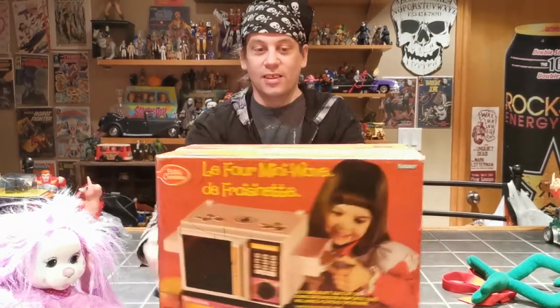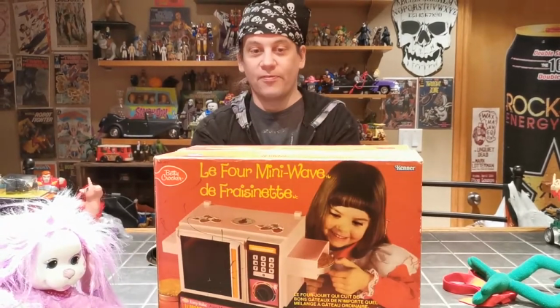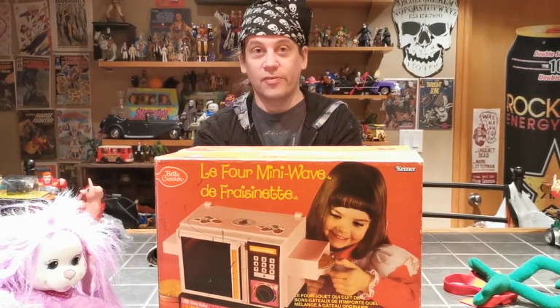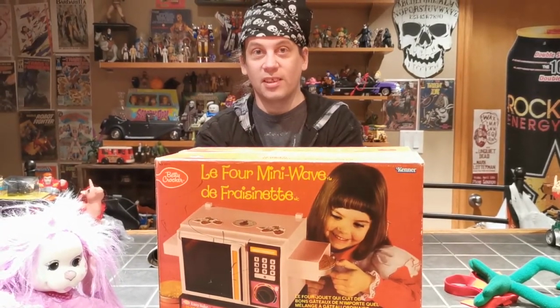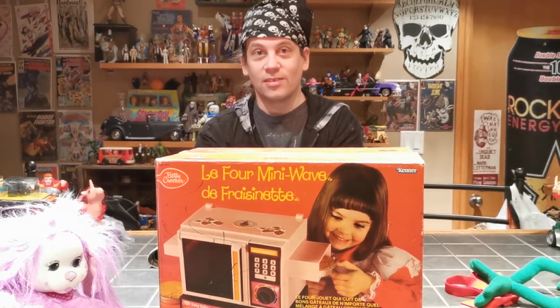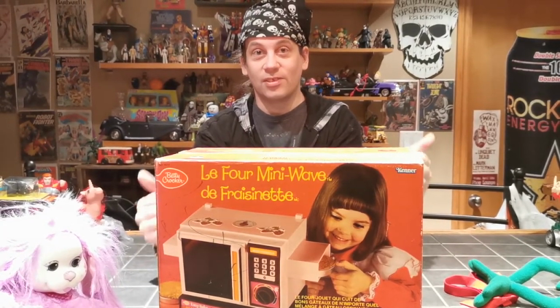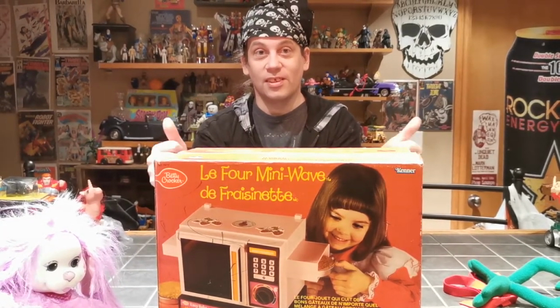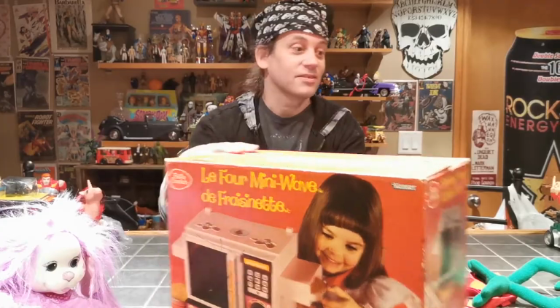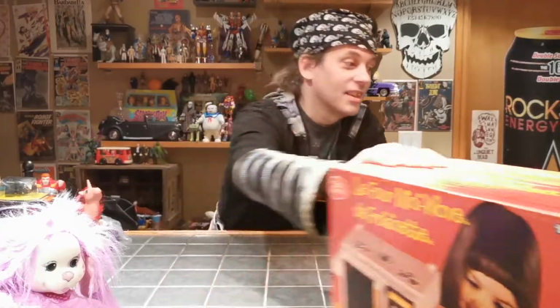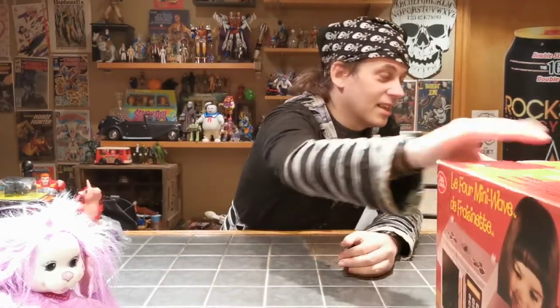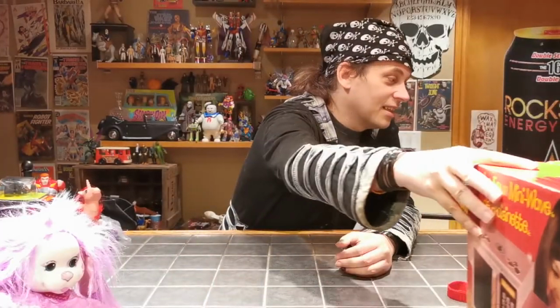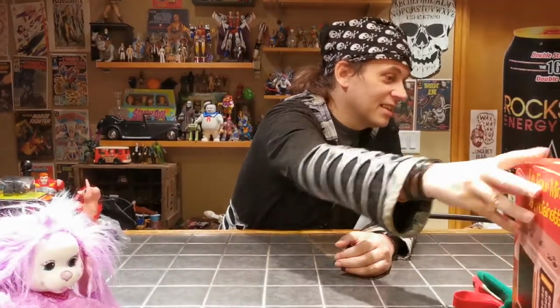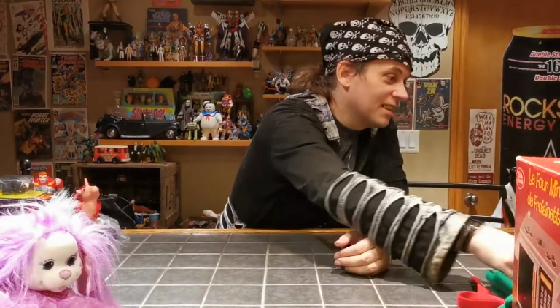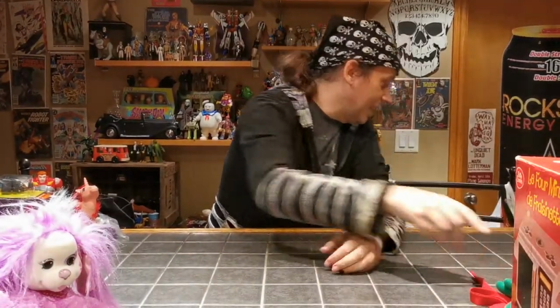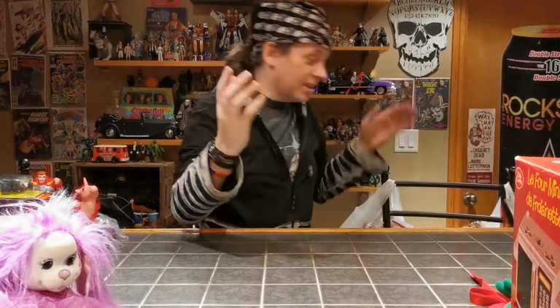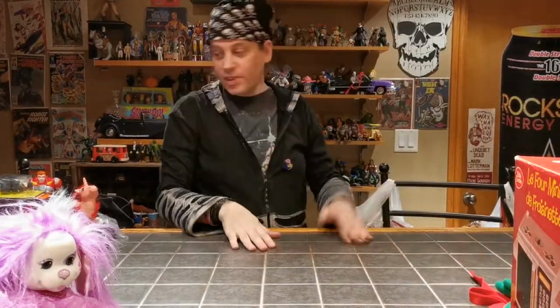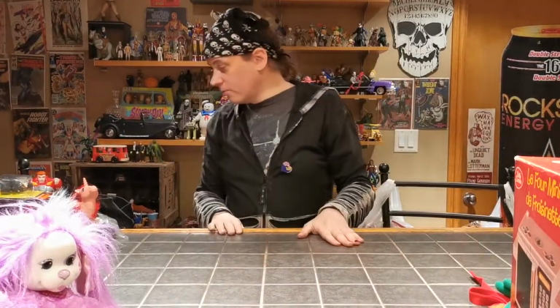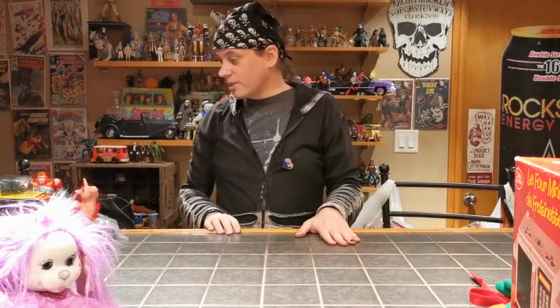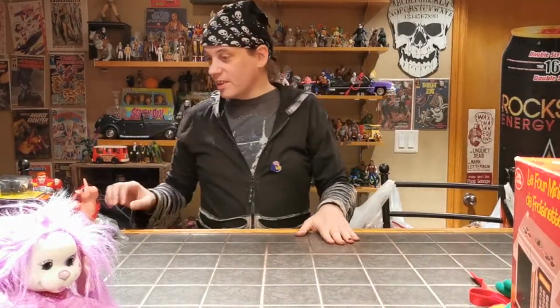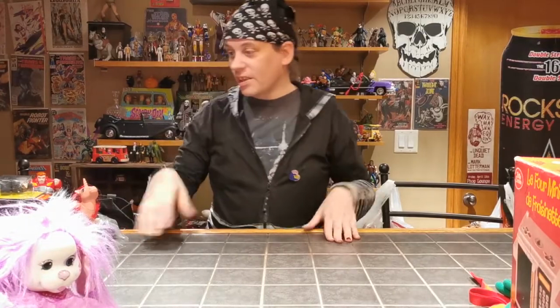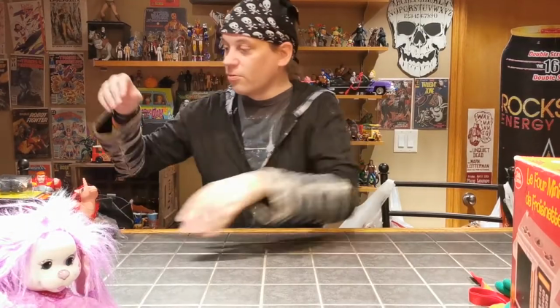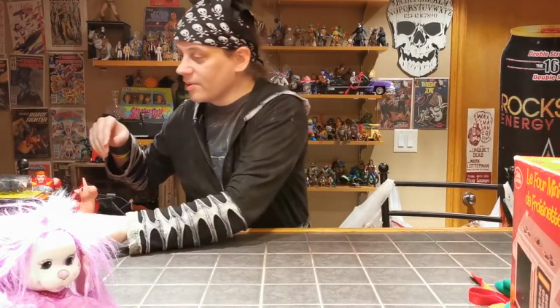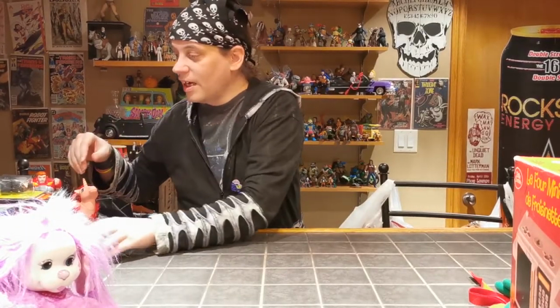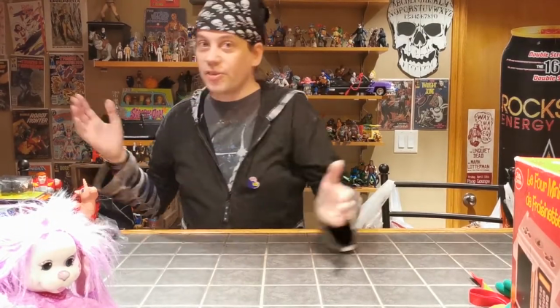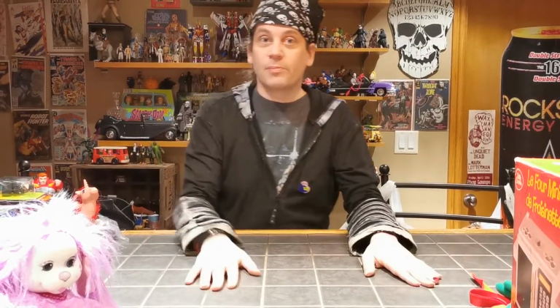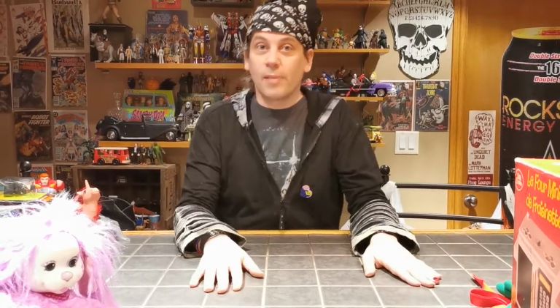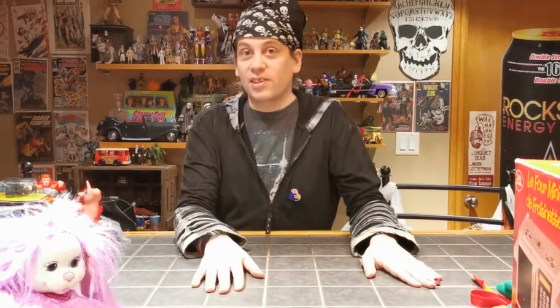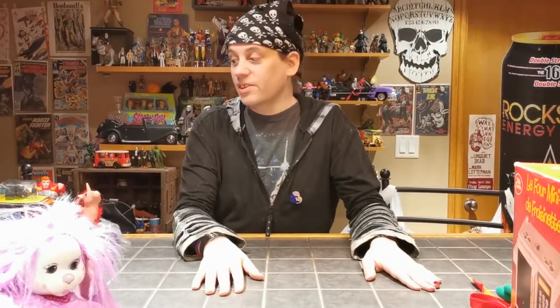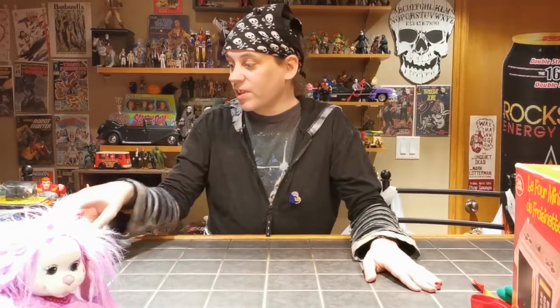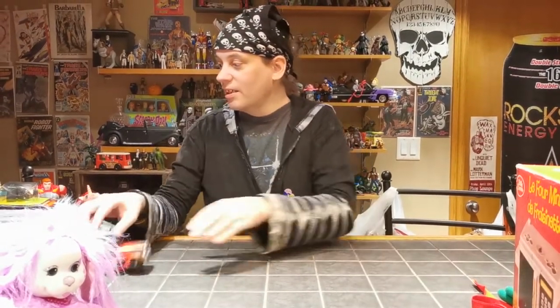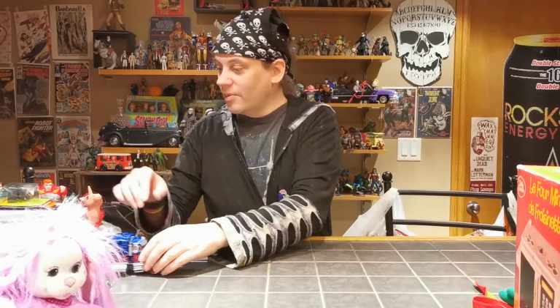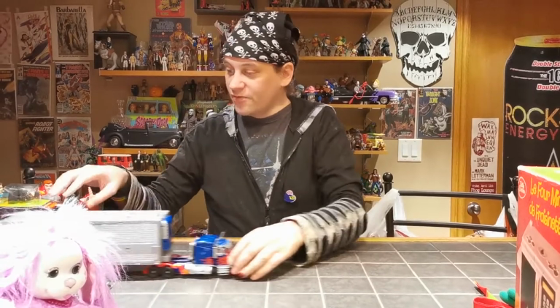It's also in French, if you're multilingual, which is a good thing. We got a bunch of other cool stuff coming in today. I did some trades with both of the Mikes, plus we did some thrifting.